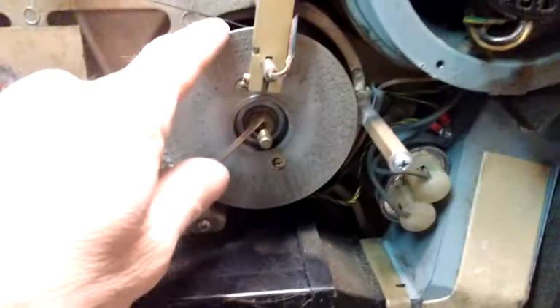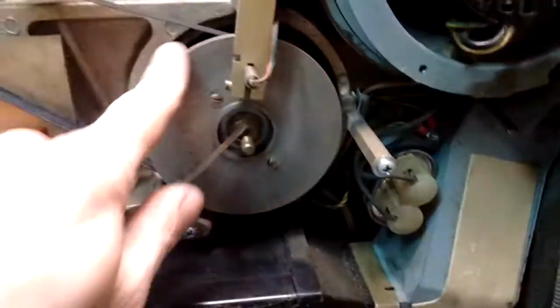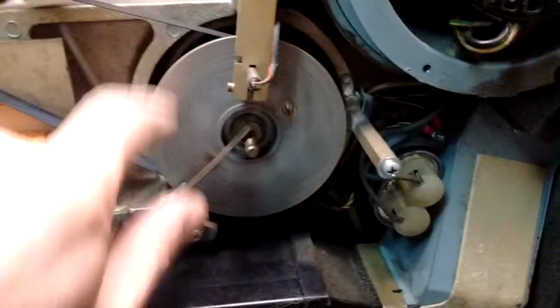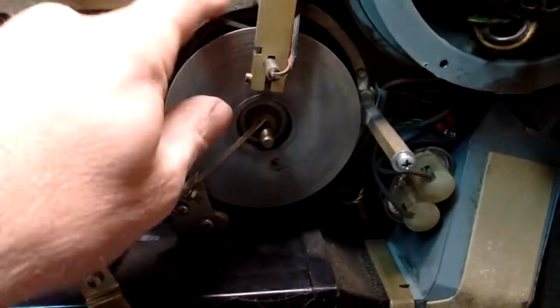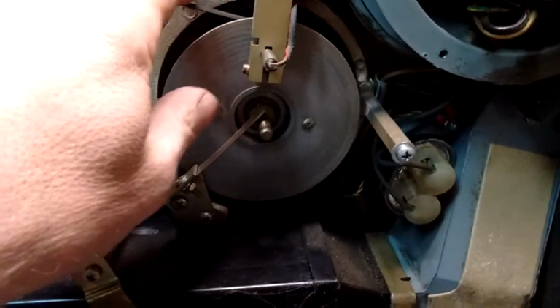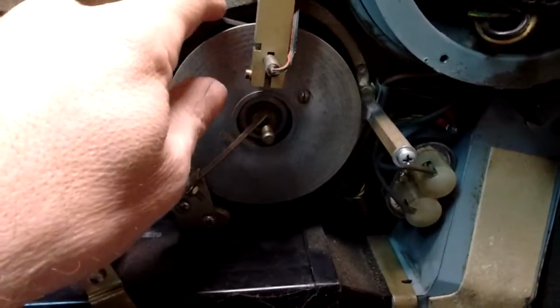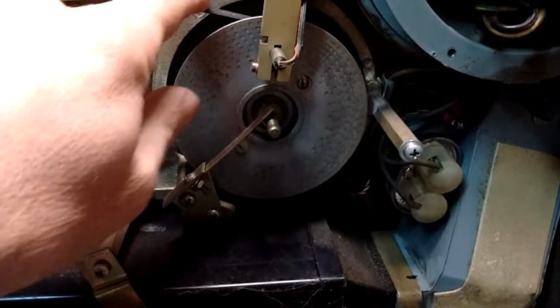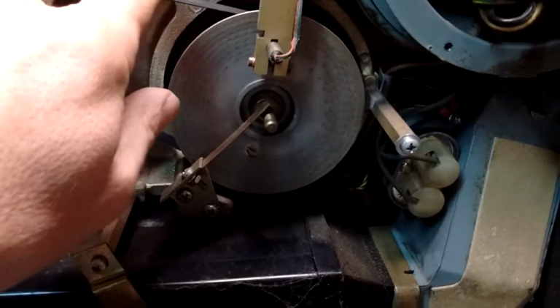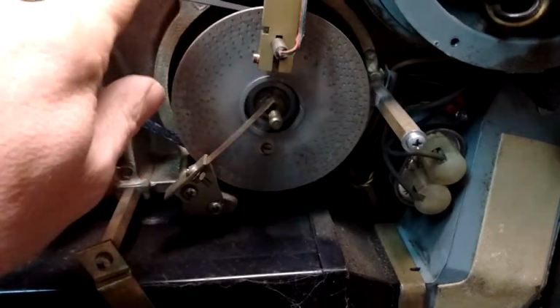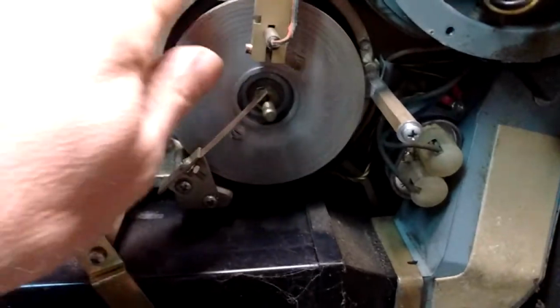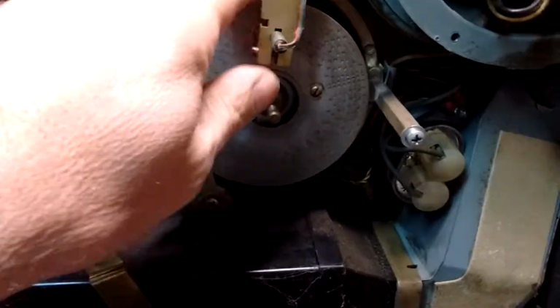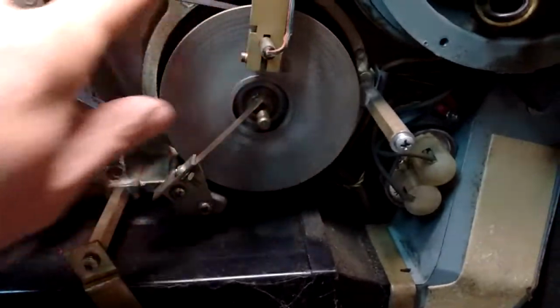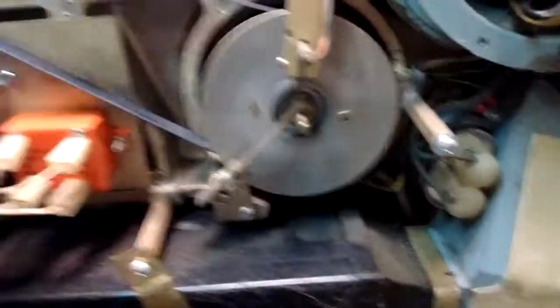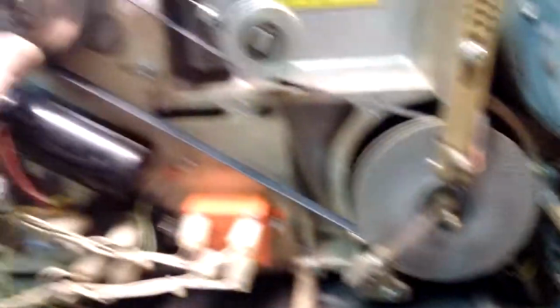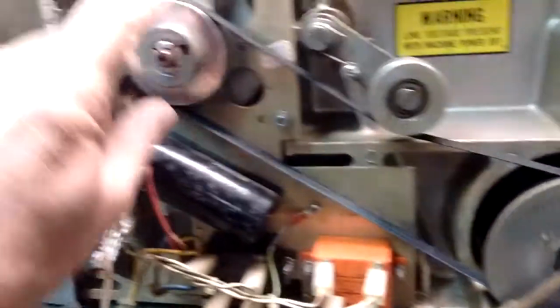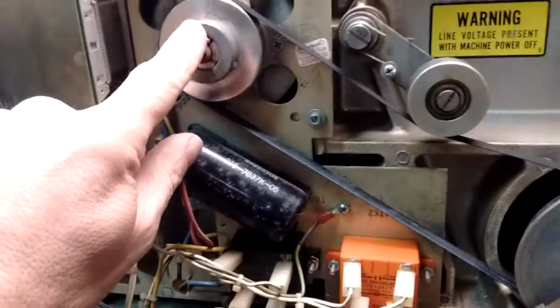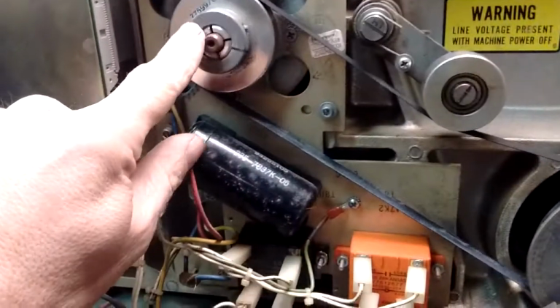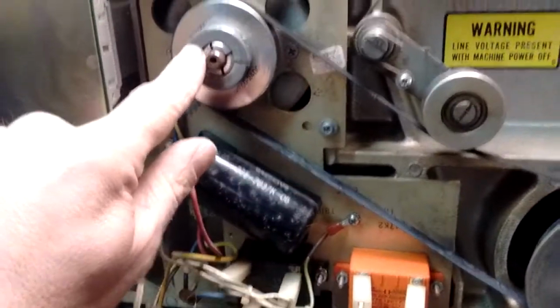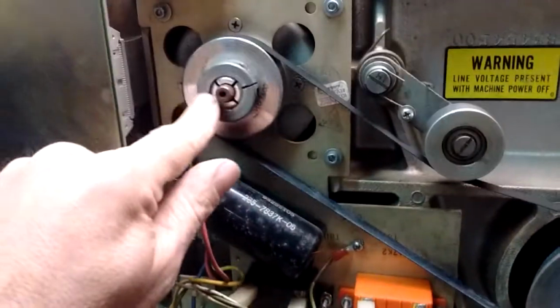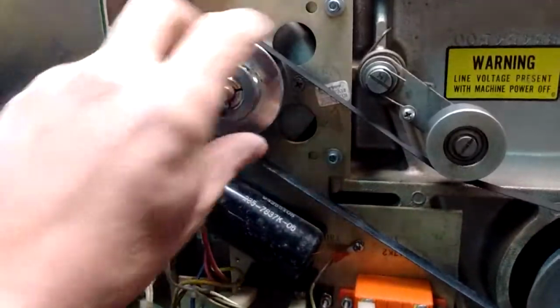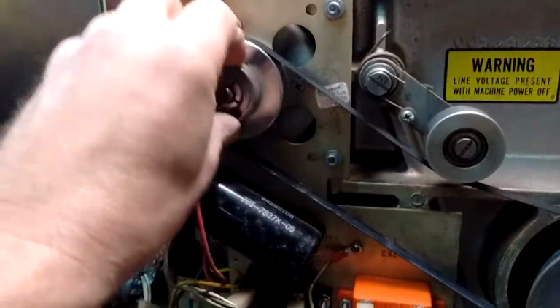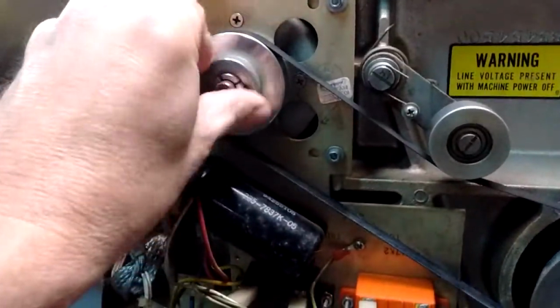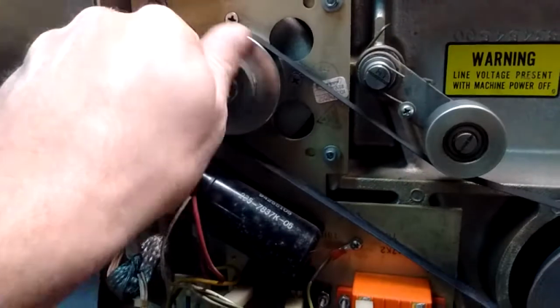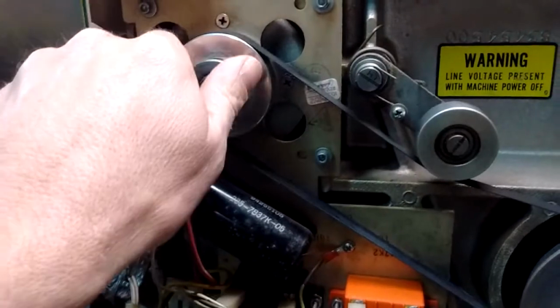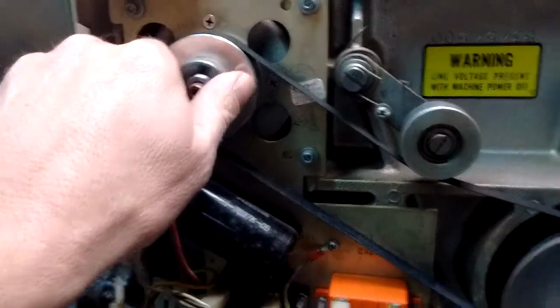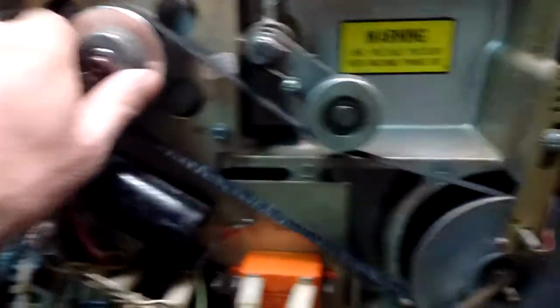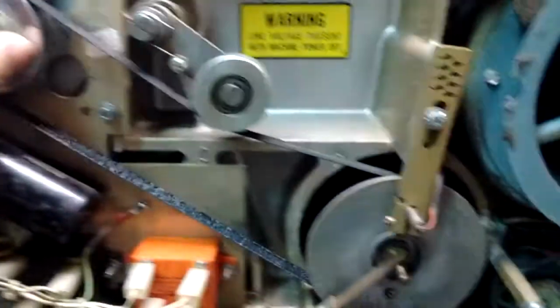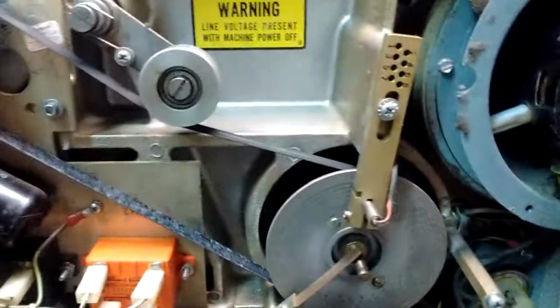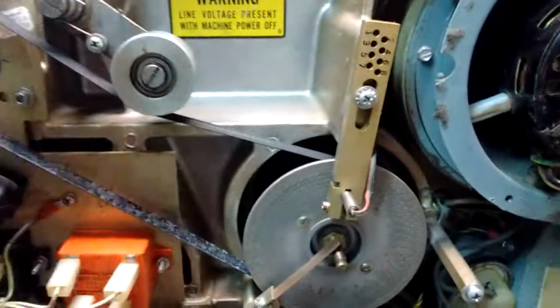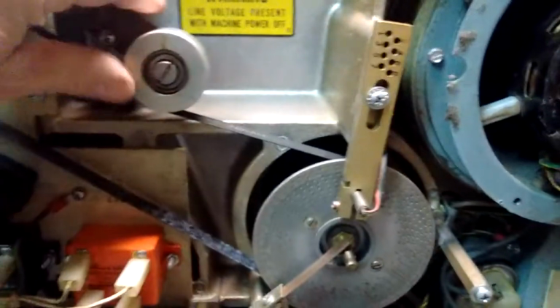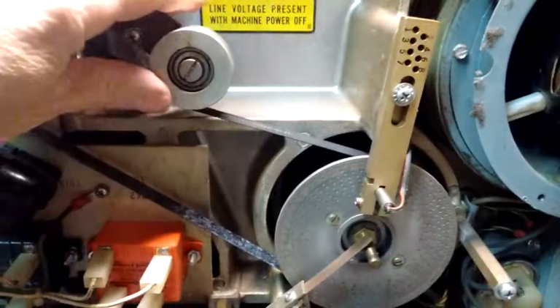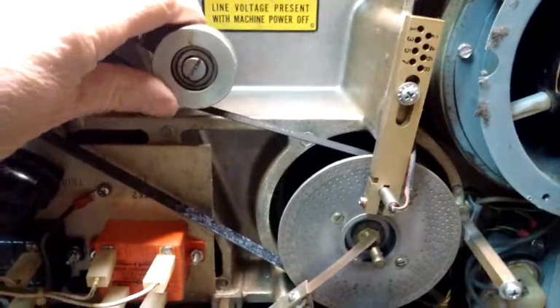The disc is driven by this fabric belt through the motor, which lives on the other side of the shaft. It's kept tight by this idler wheel.